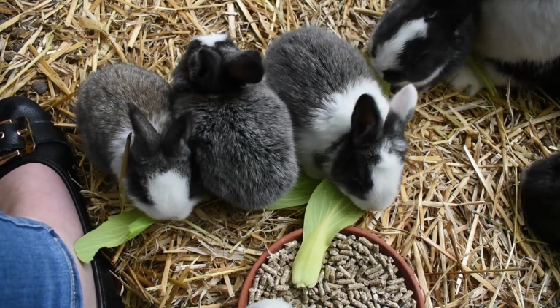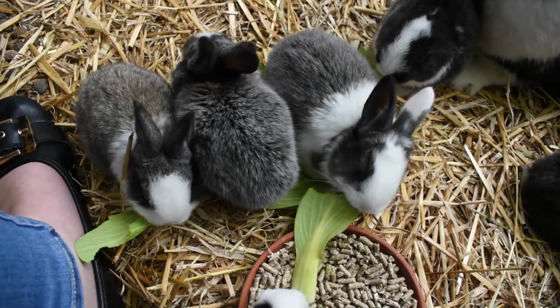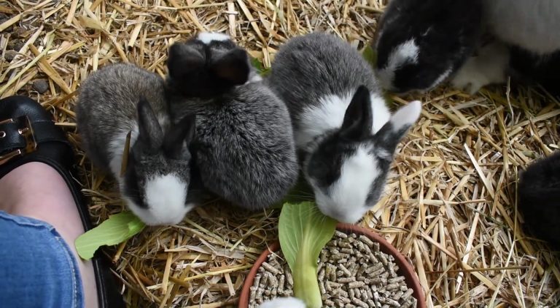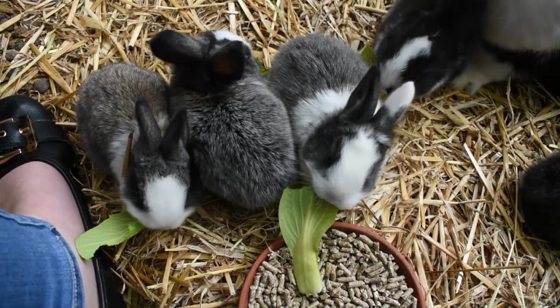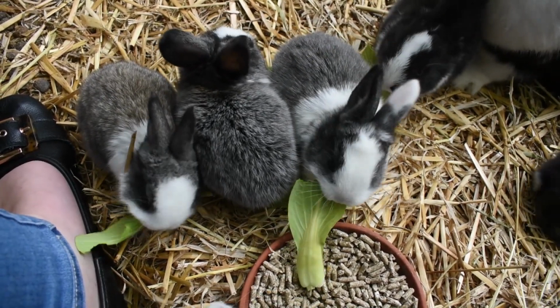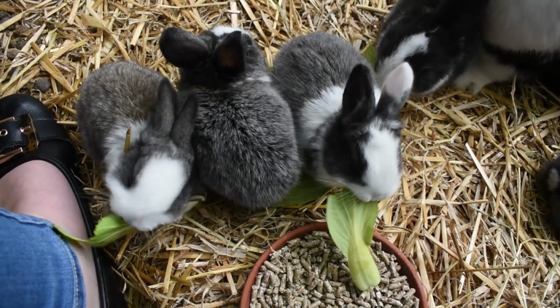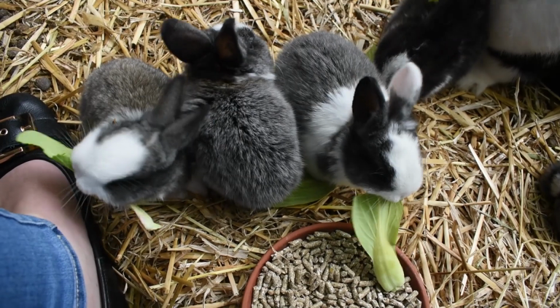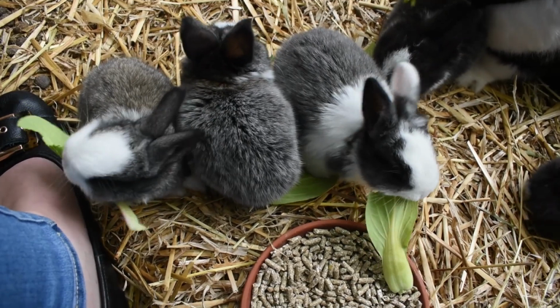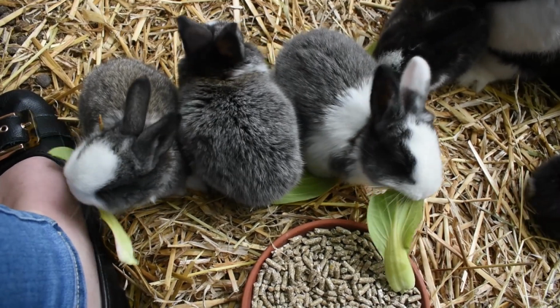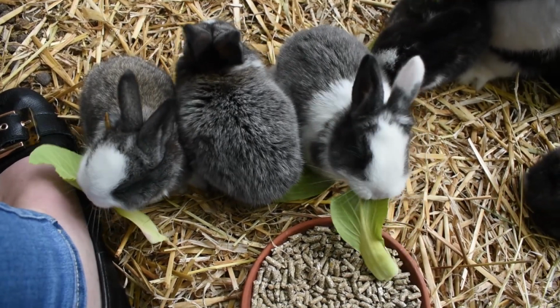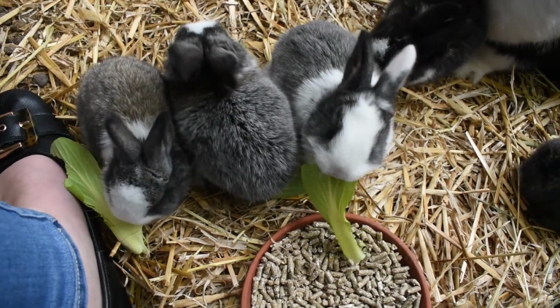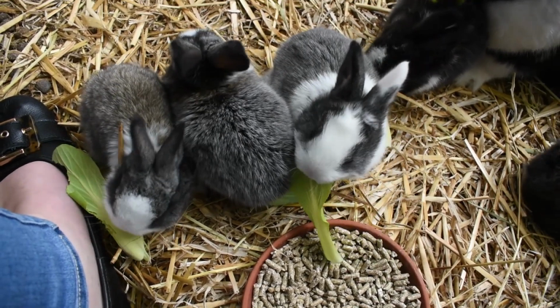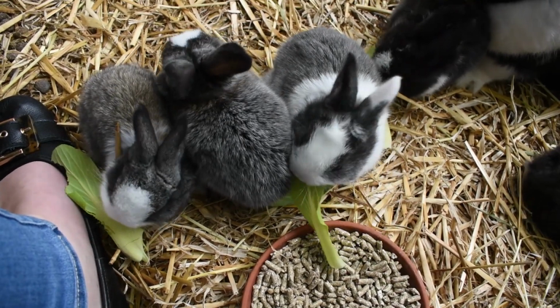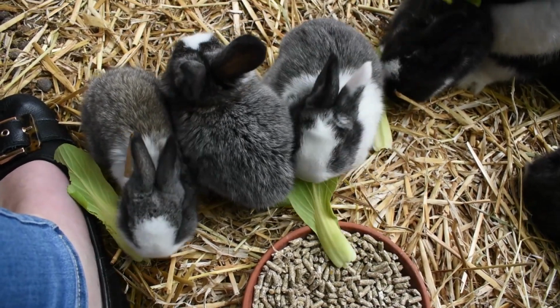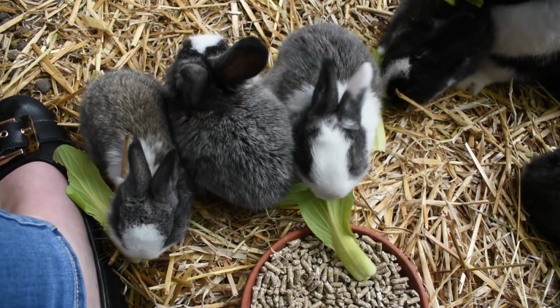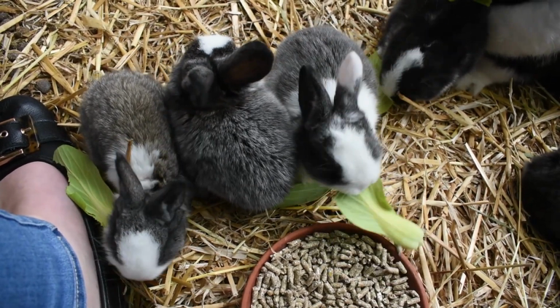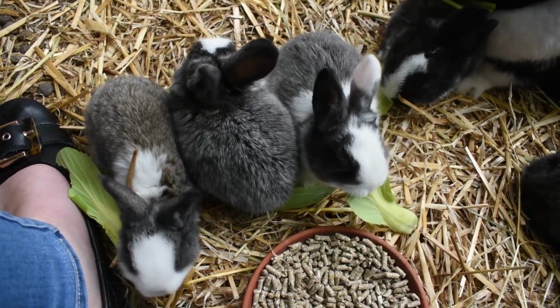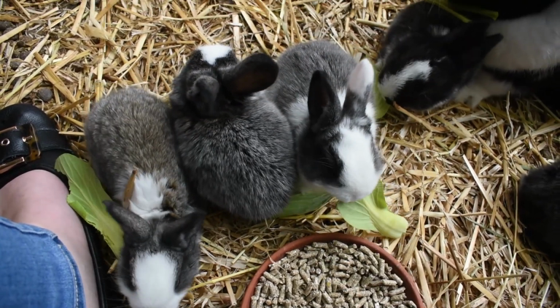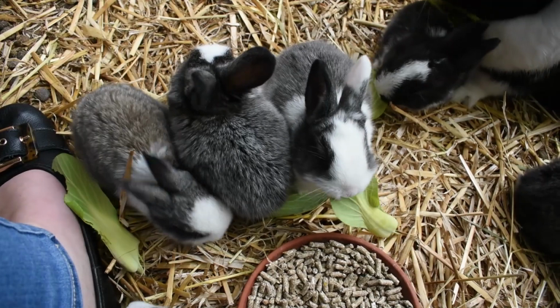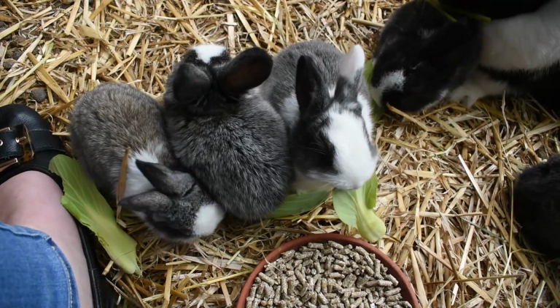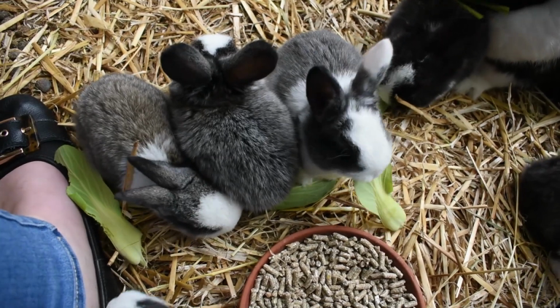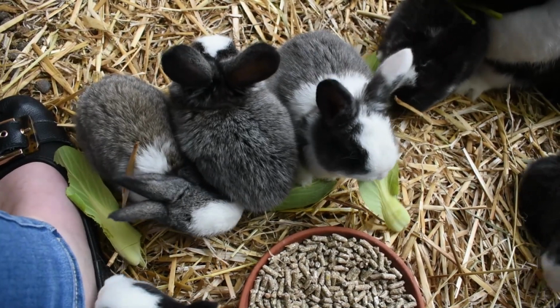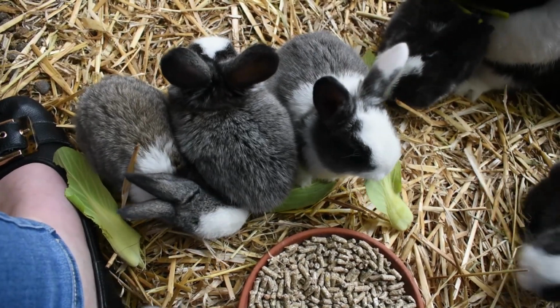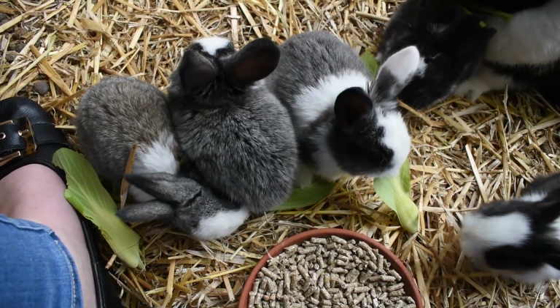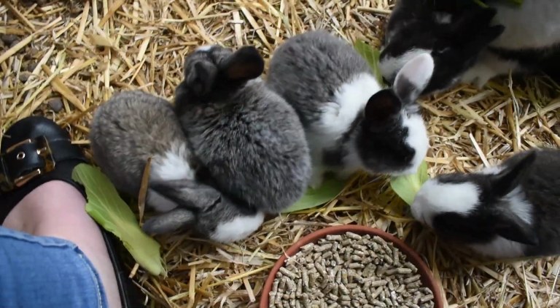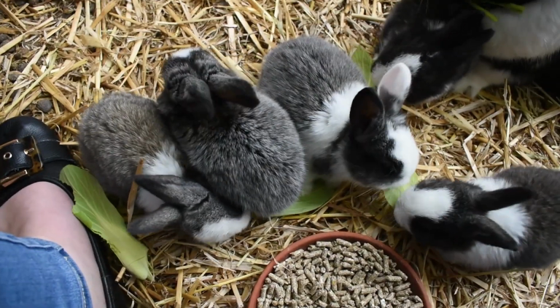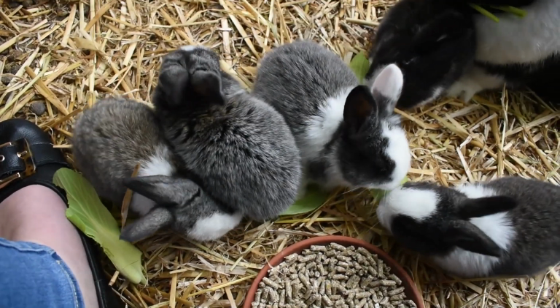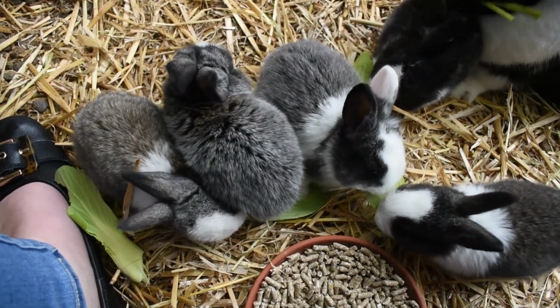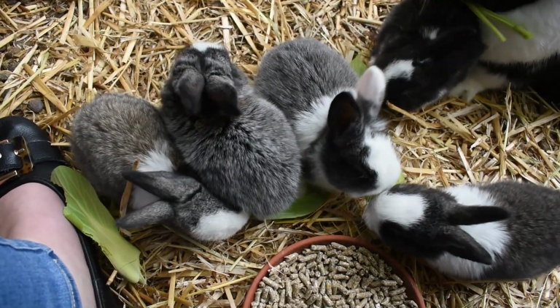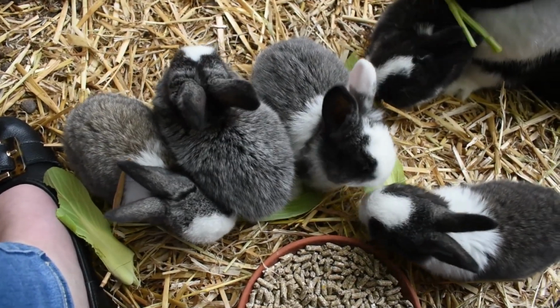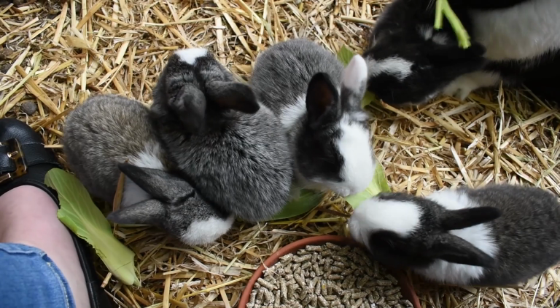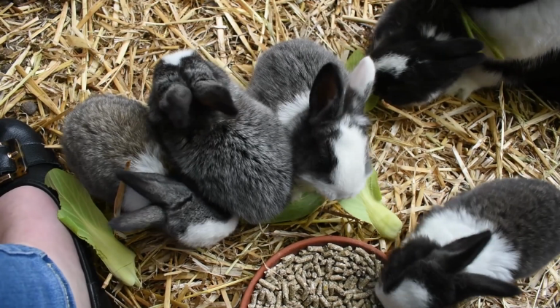you're going to reduce the strength of your baby rabbit's immune system and their ability to combat any bacteria they ingest in their digestive tract. You'll find that they might get diarrhea or get sick and they won't be as healthy and as robust as if you wean them at six to eight weeks as opposed to four weeks.